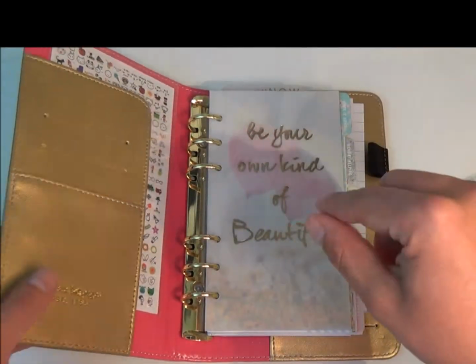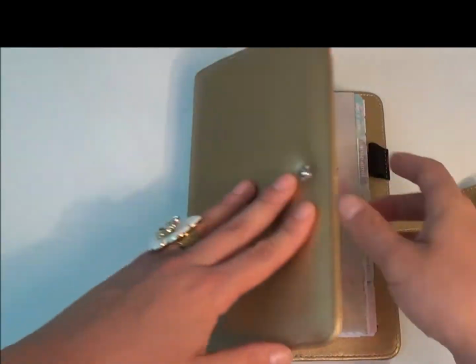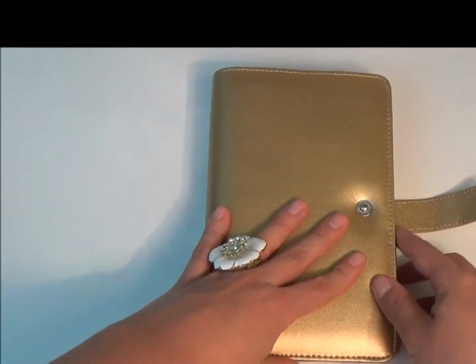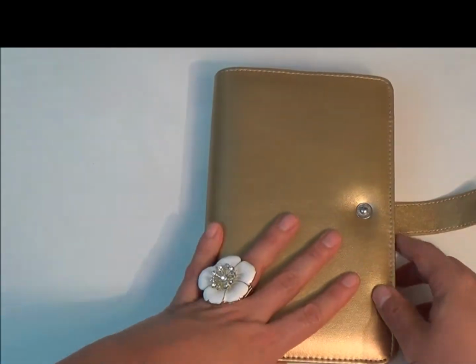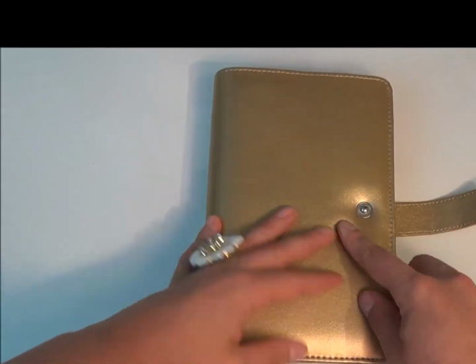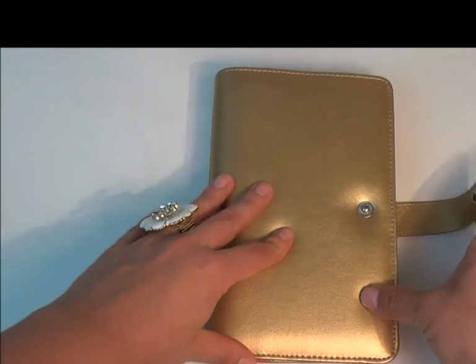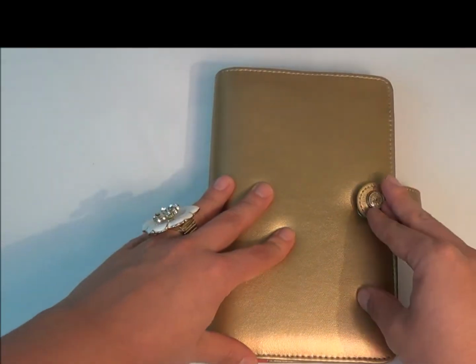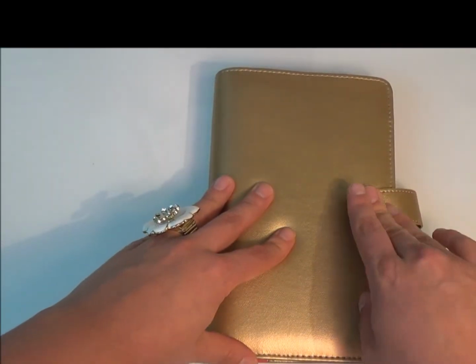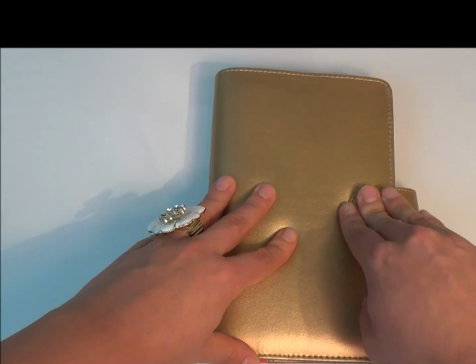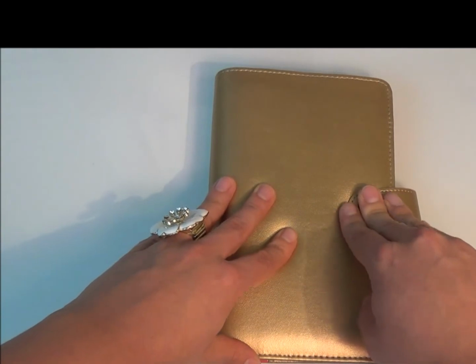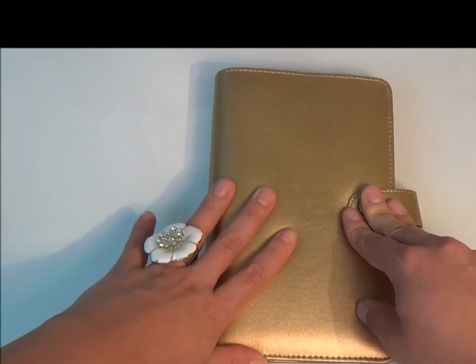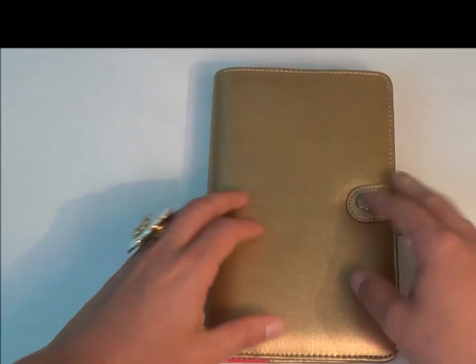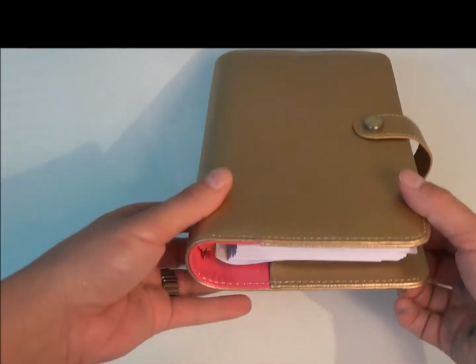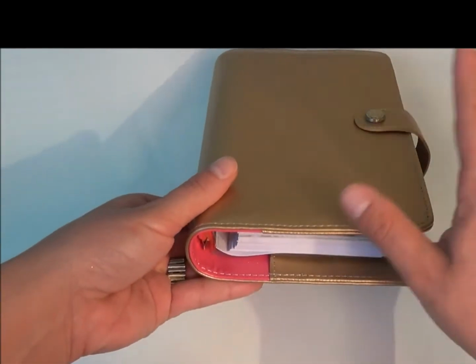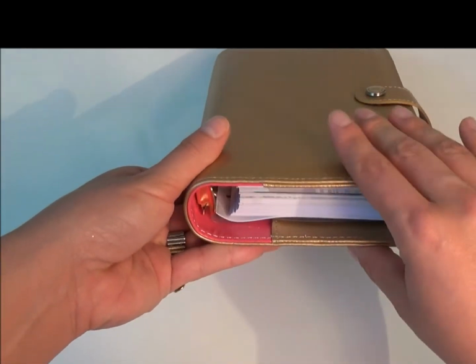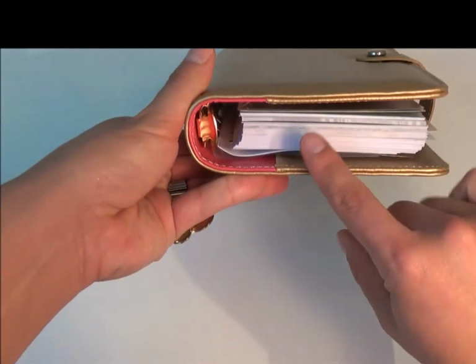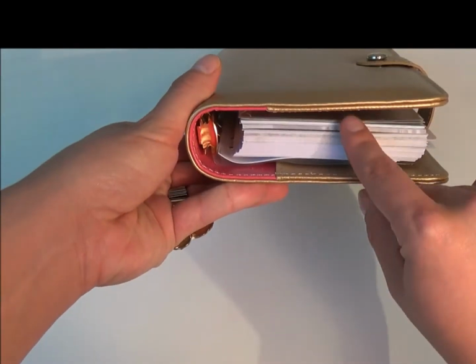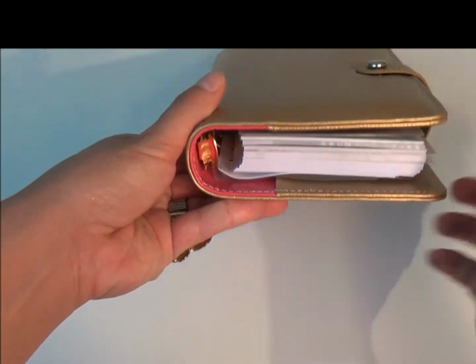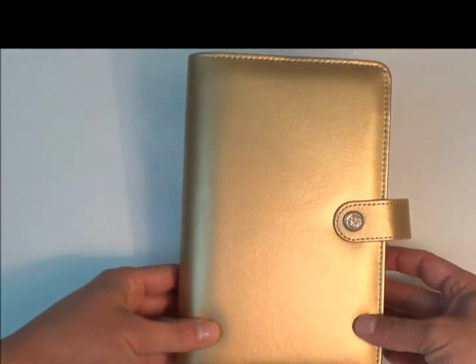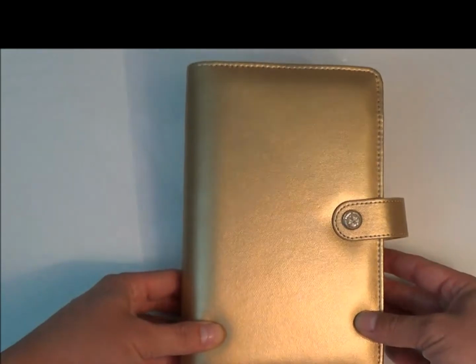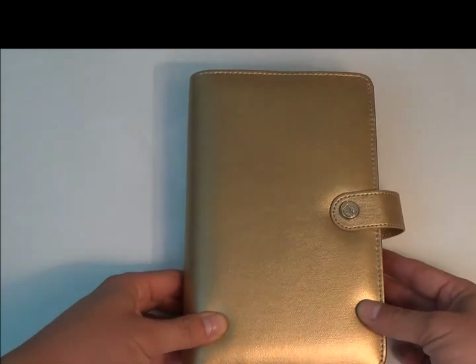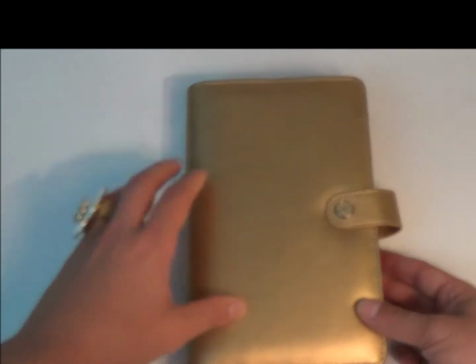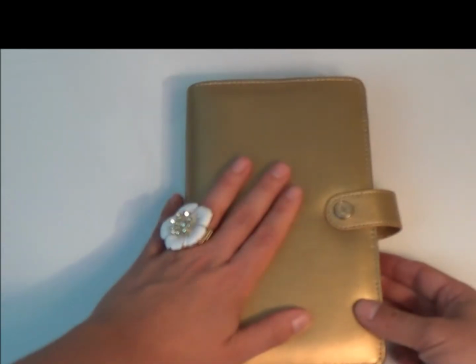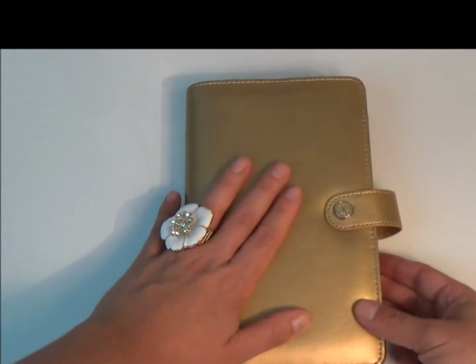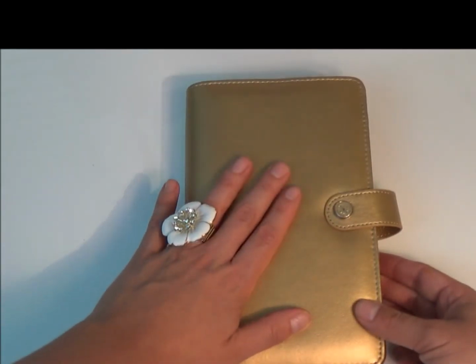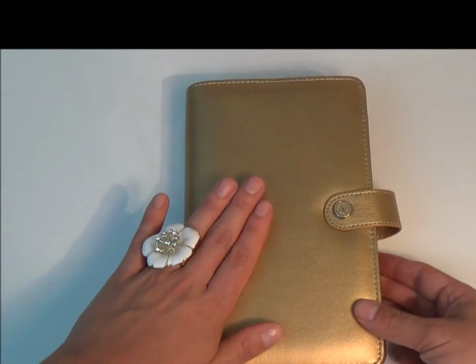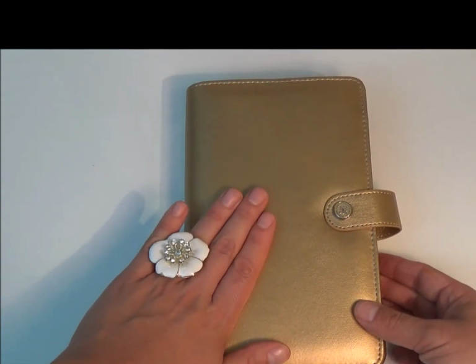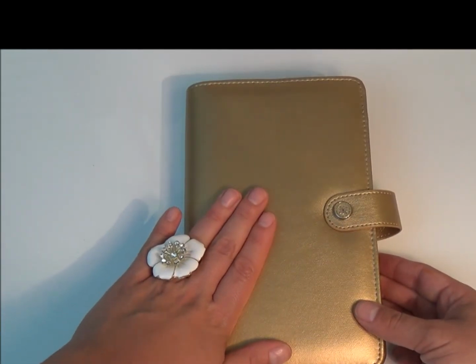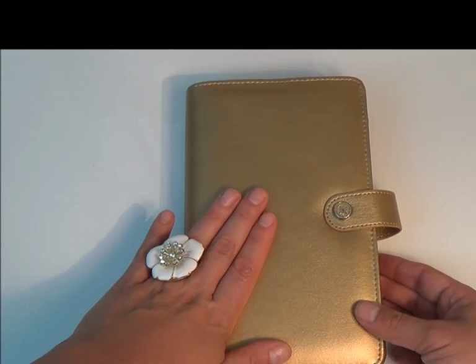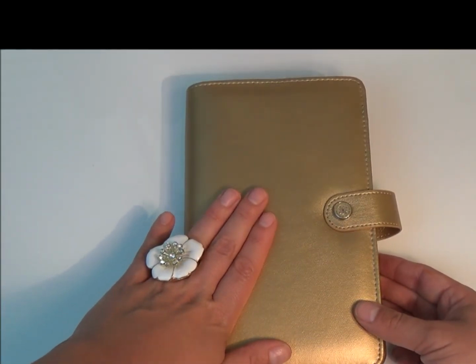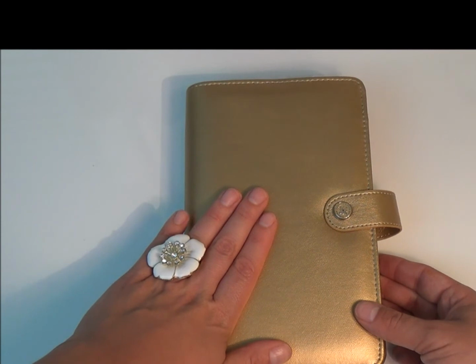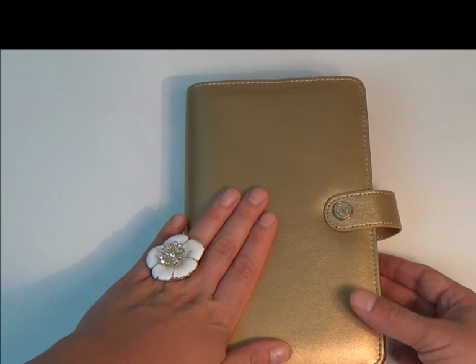These were $35 for the planner — the binder plus the inserts — $35. And if you were just interested in having the binder itself, I believe it was running about $25.